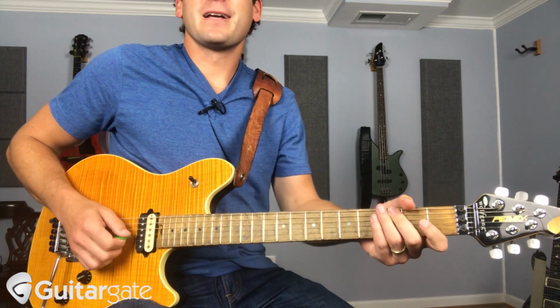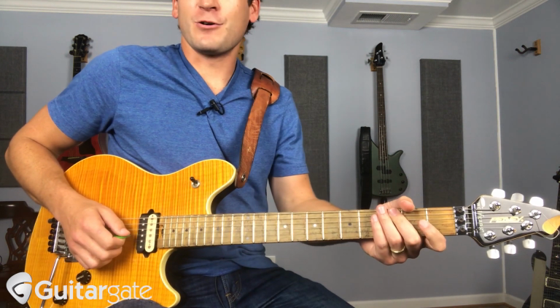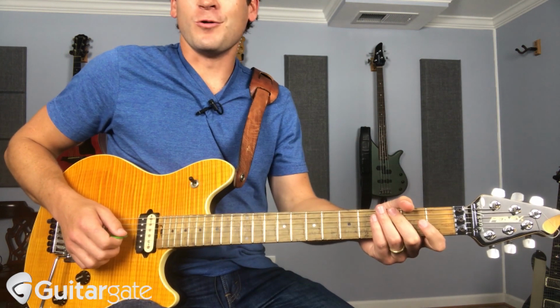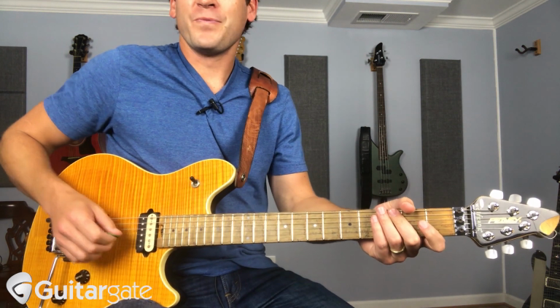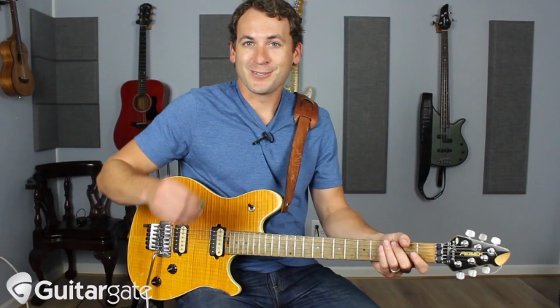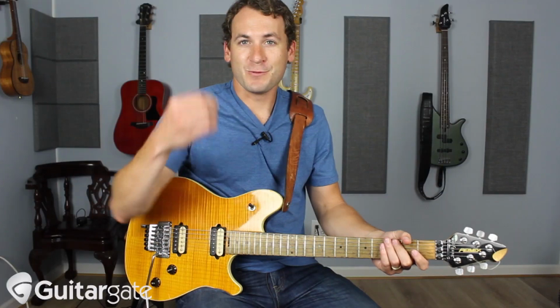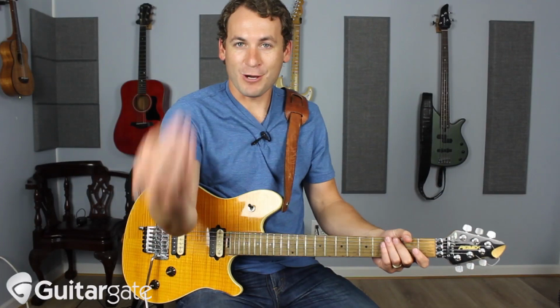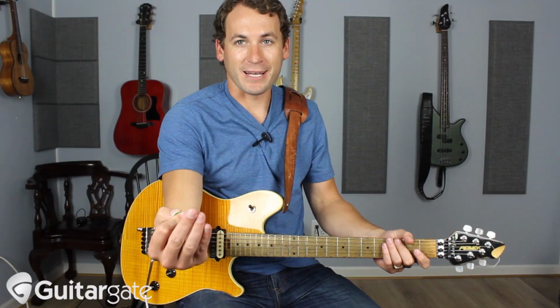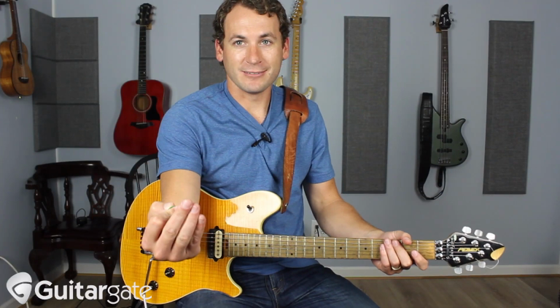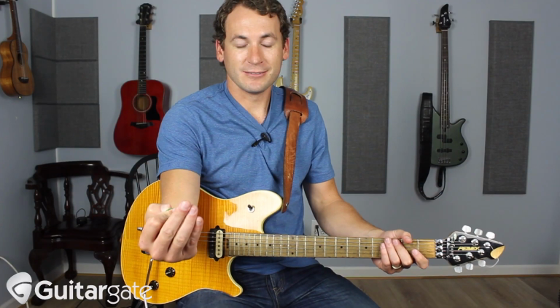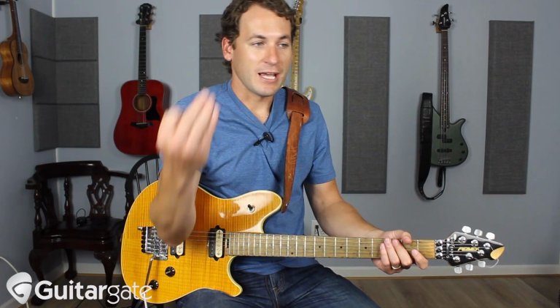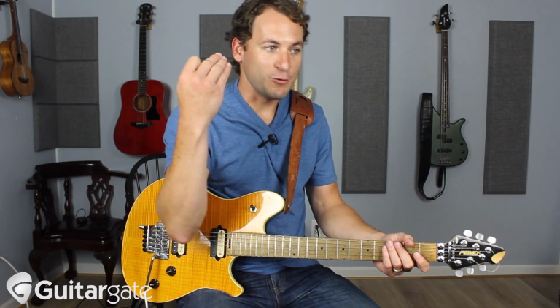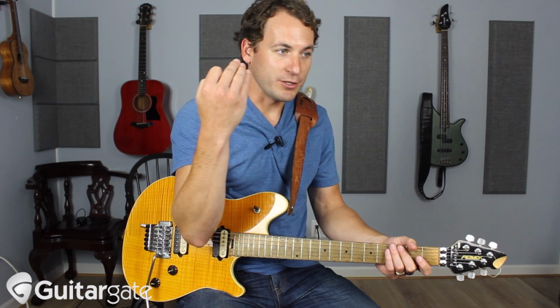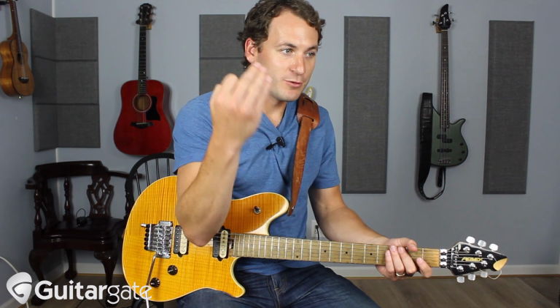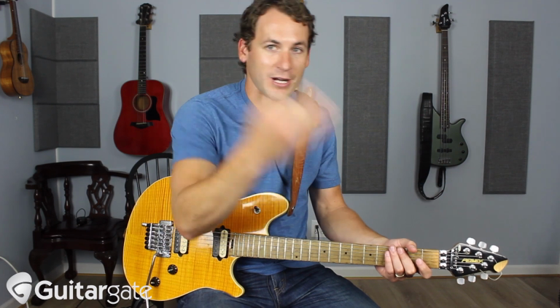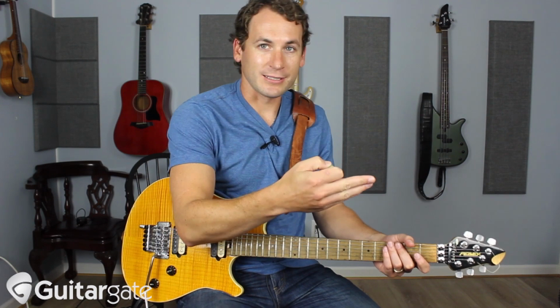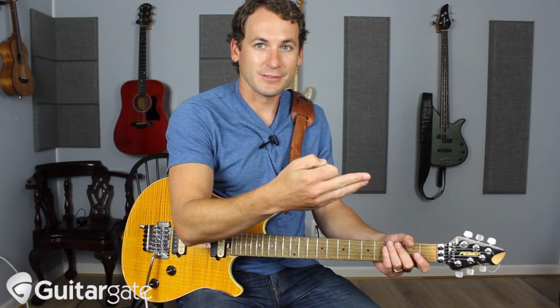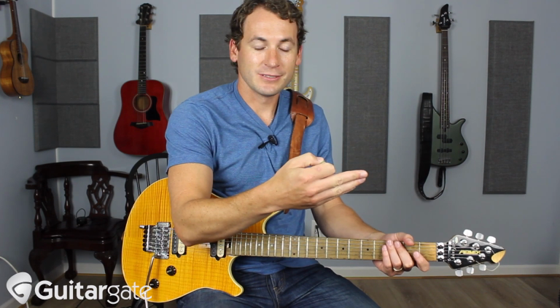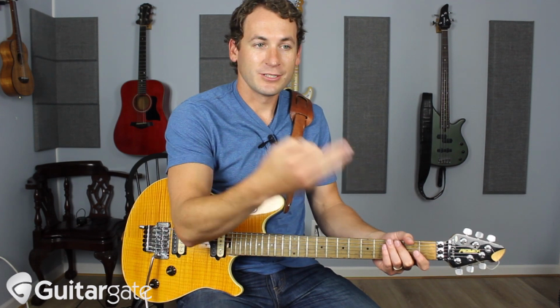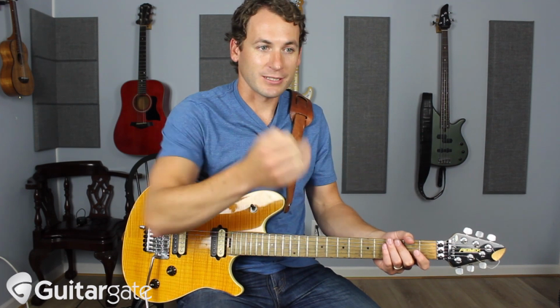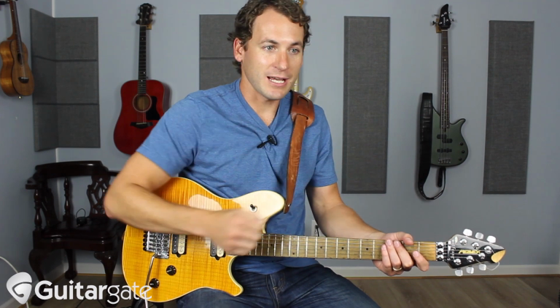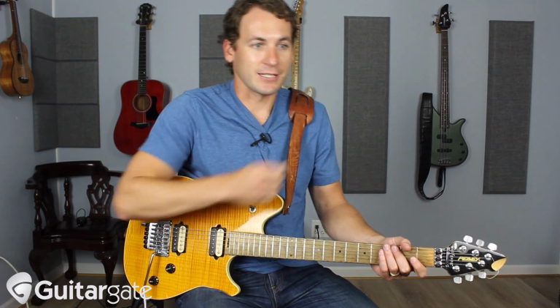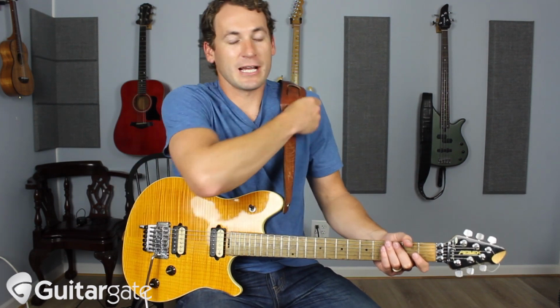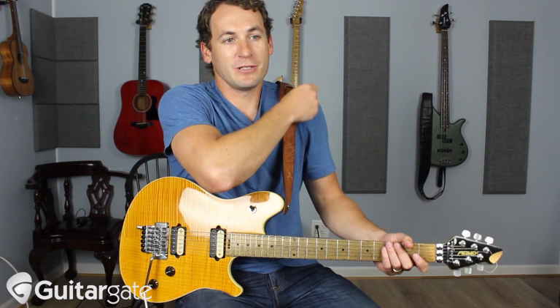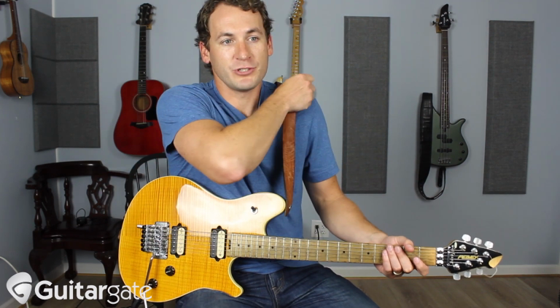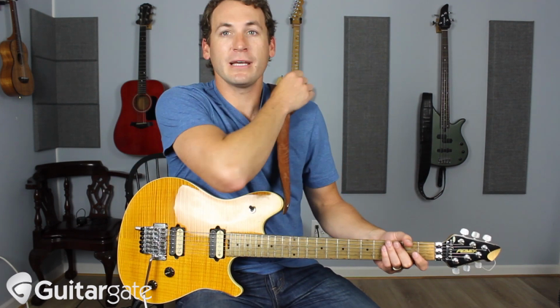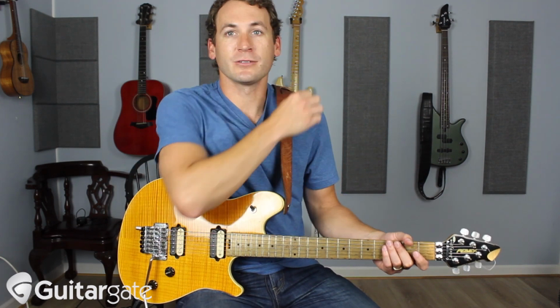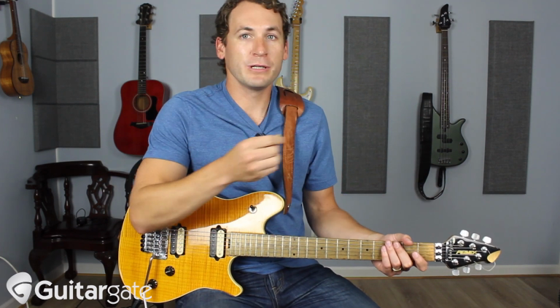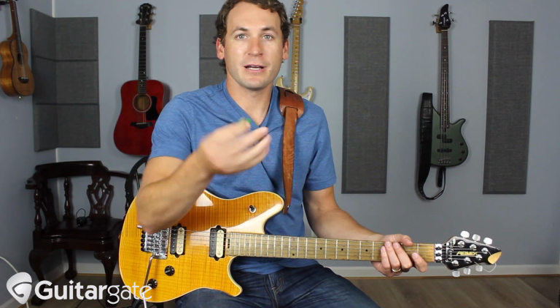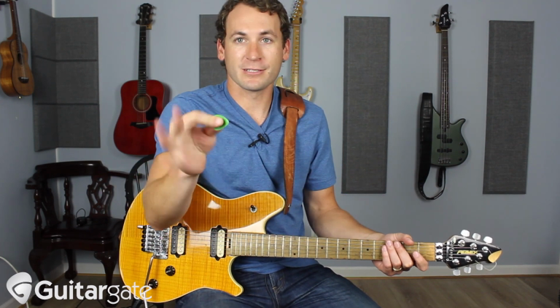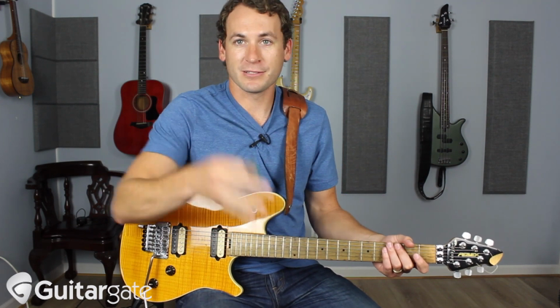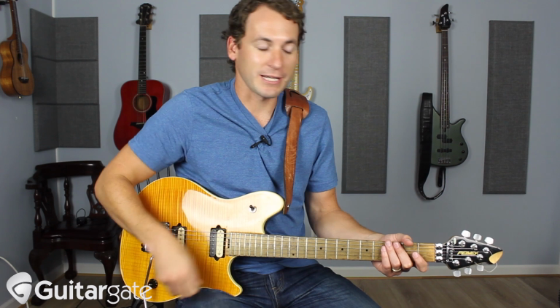Kind of cool. So if you know that and you want to use your octaves, check this out. Let's say I'm in G major or E minor — because they're the same — and I'm down here somewhere doing something like this...